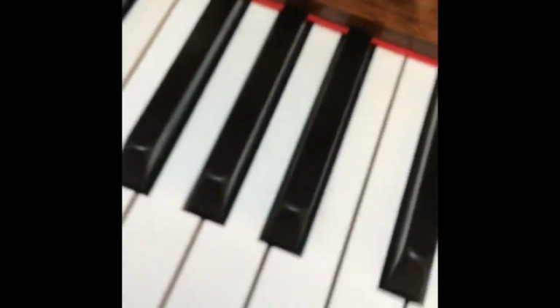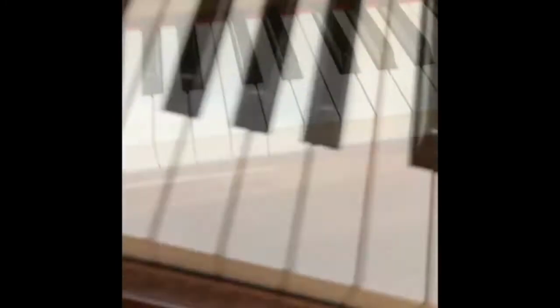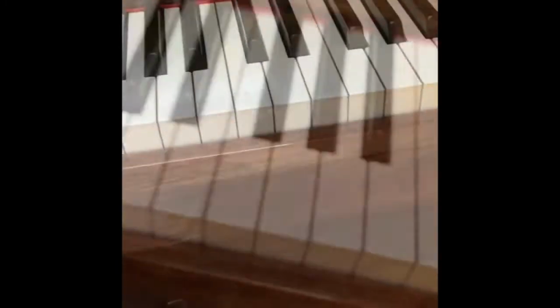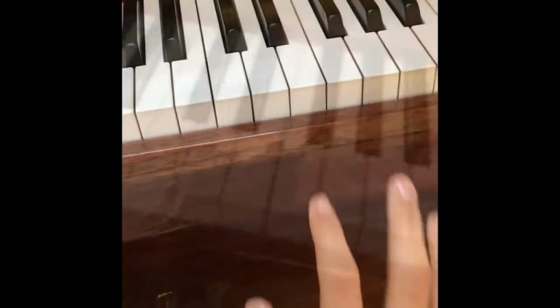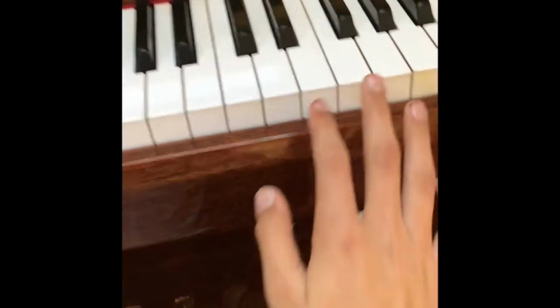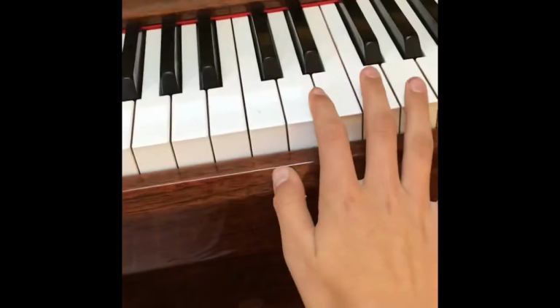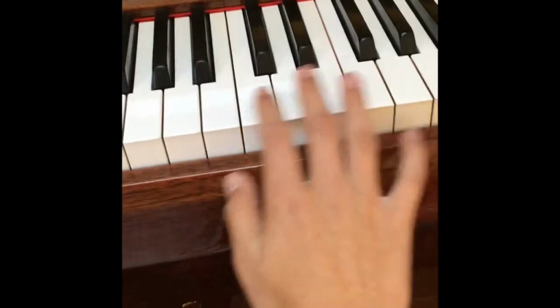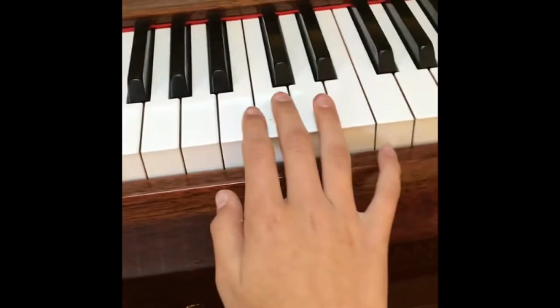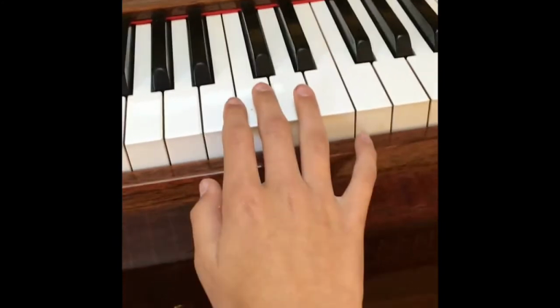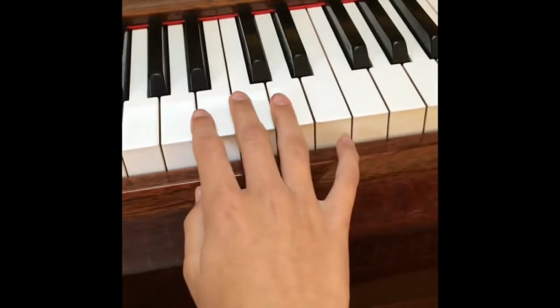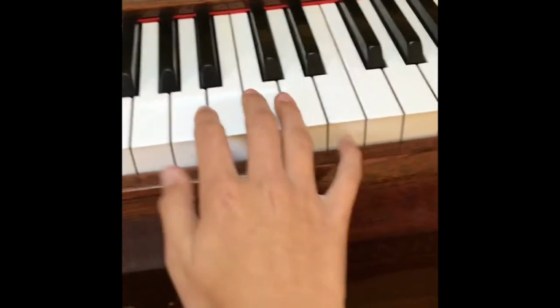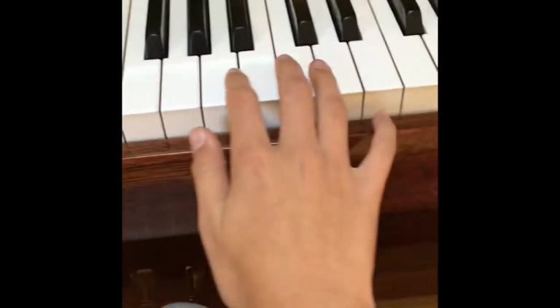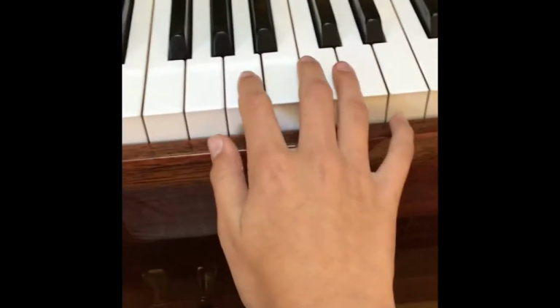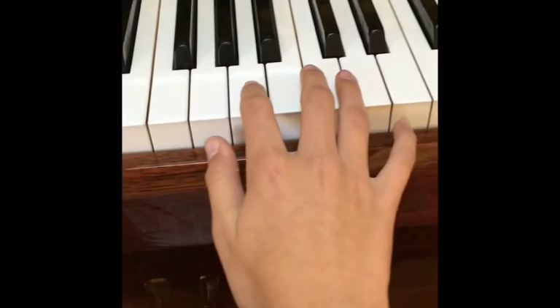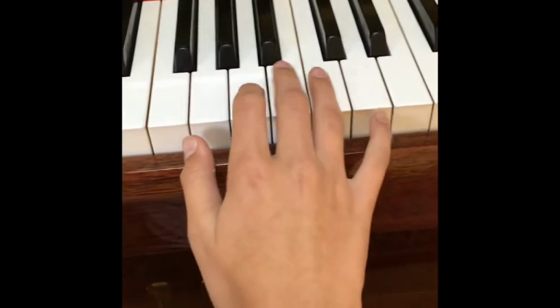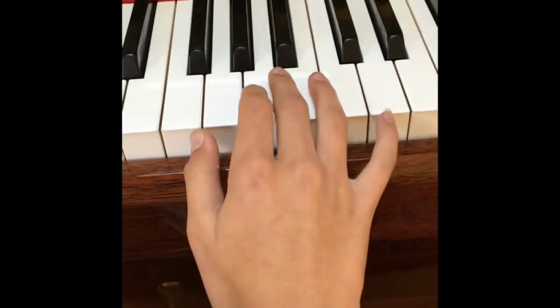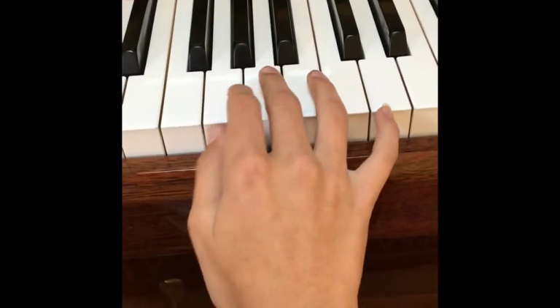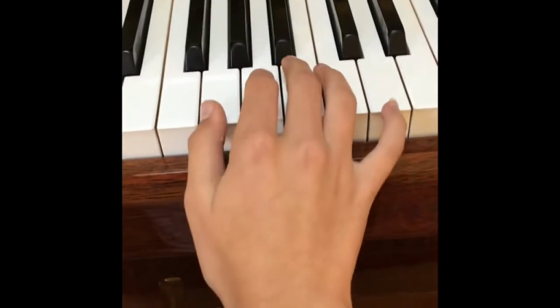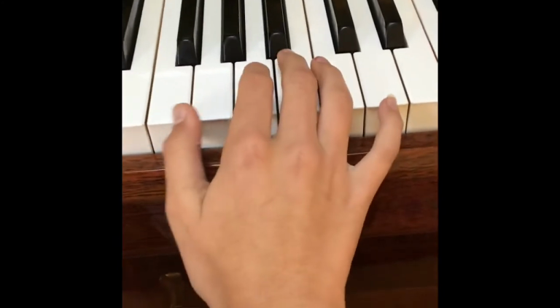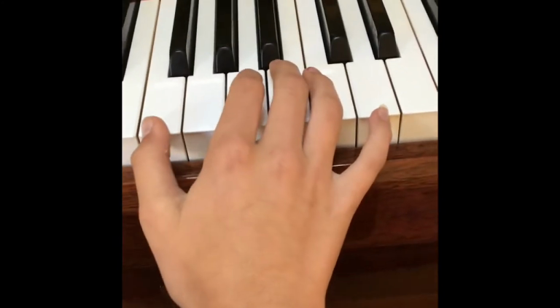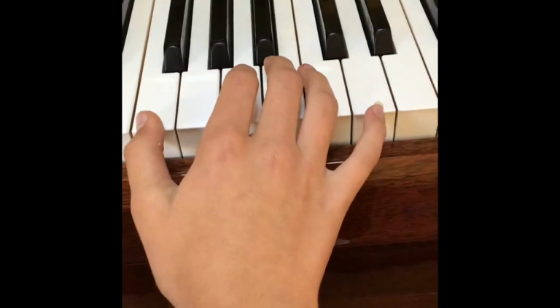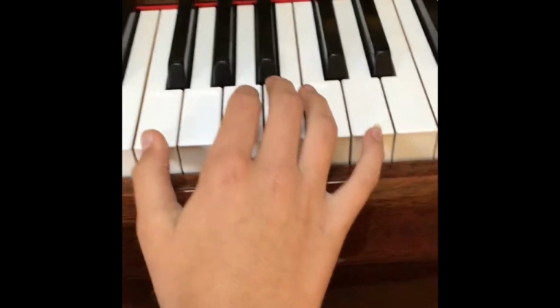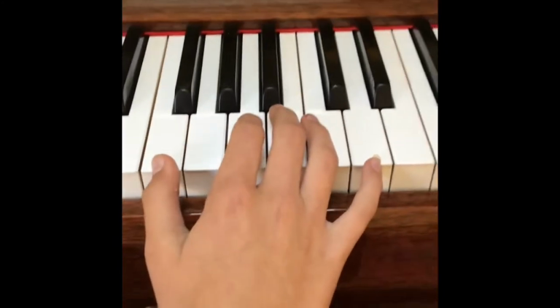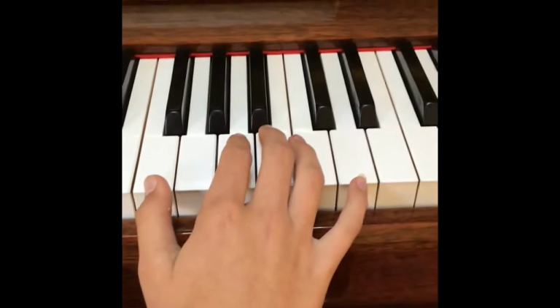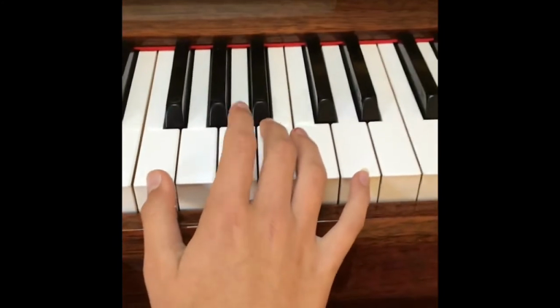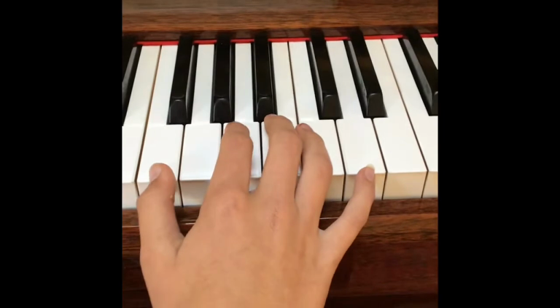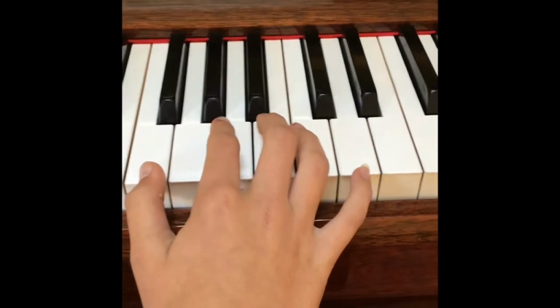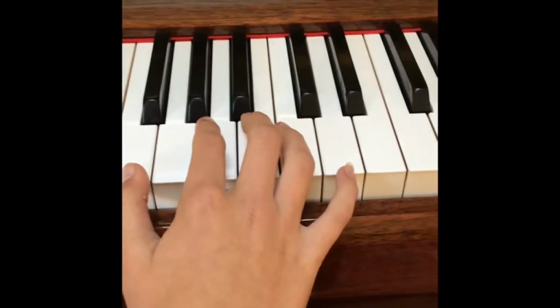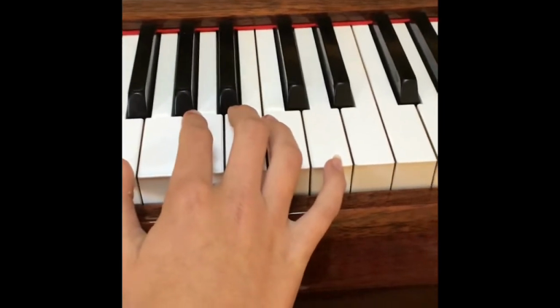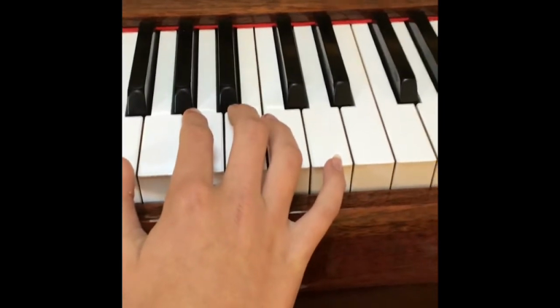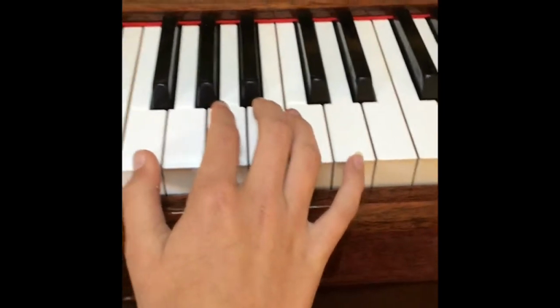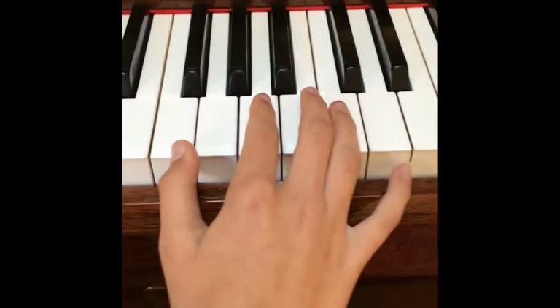I'm going to start off with the right hand. I'm going to just be playing it slowly so you can watch my hand.